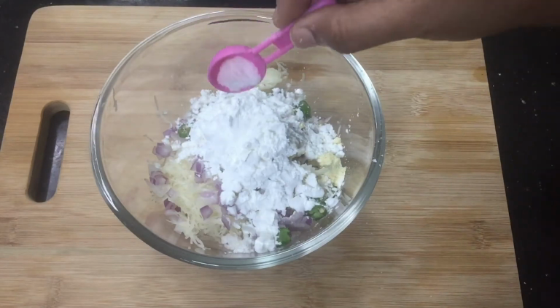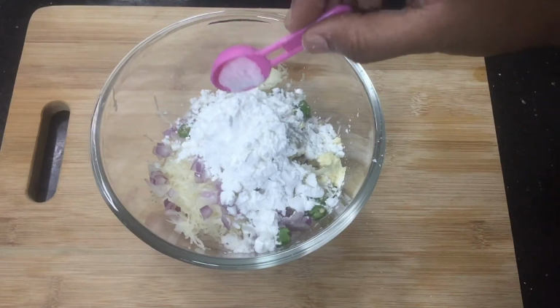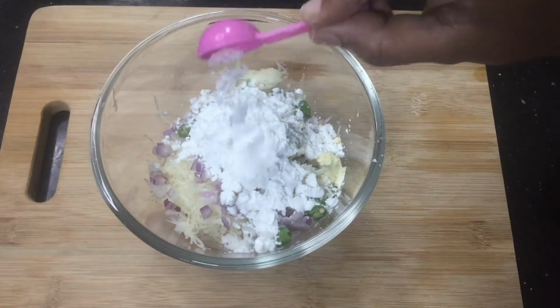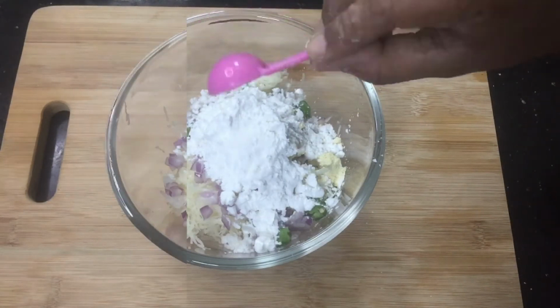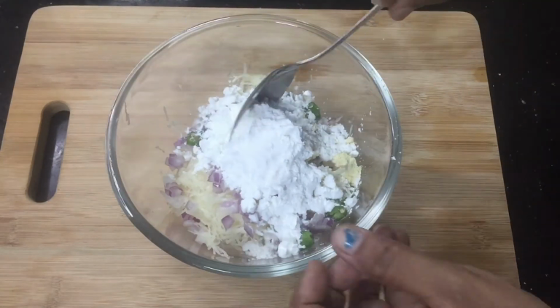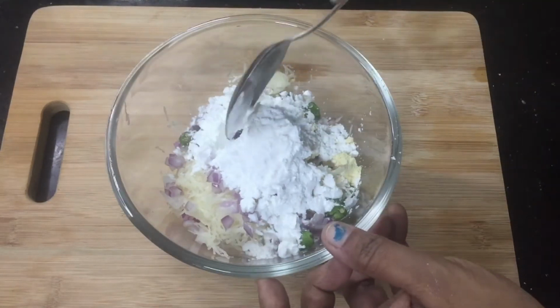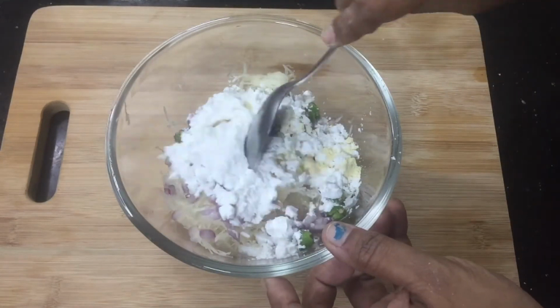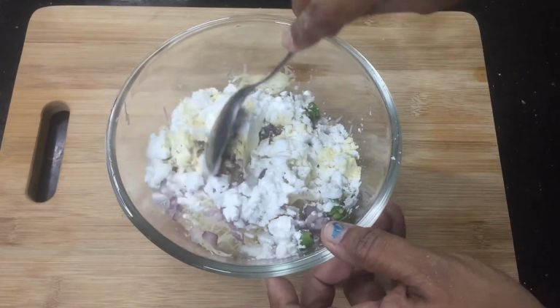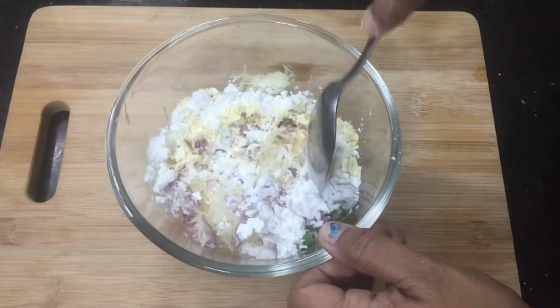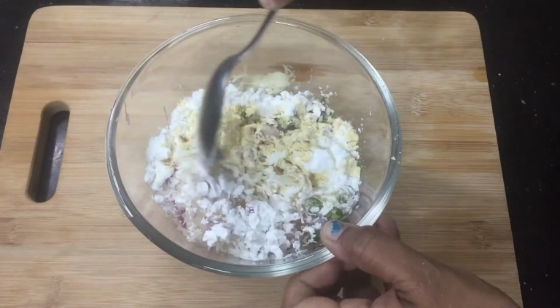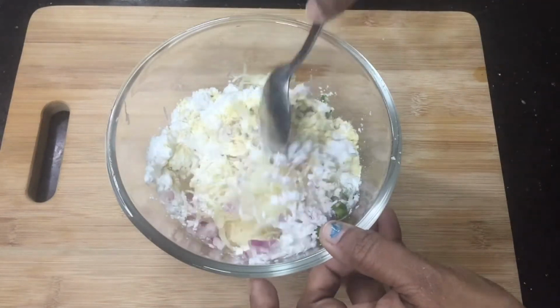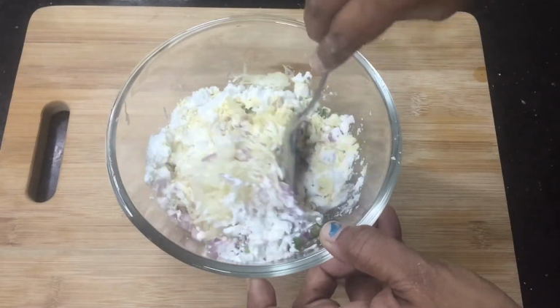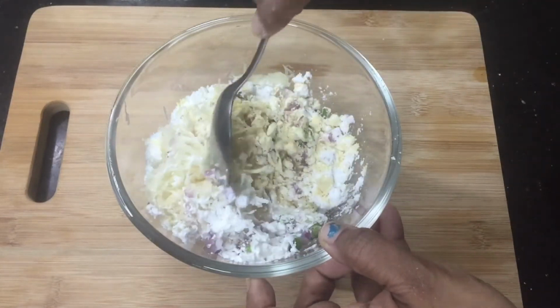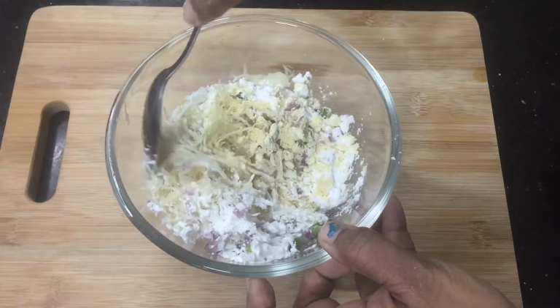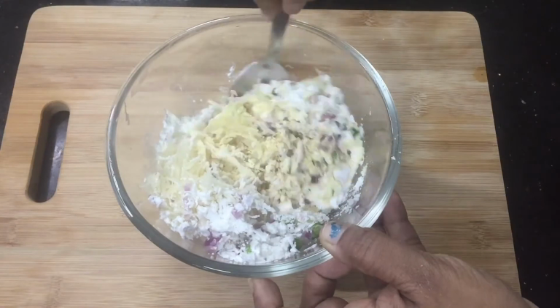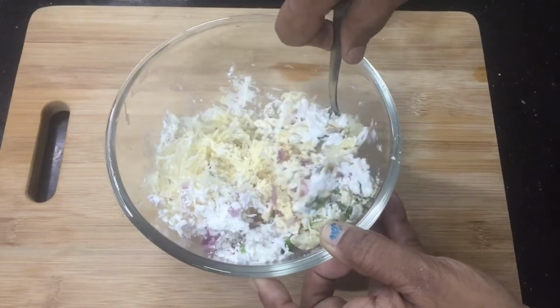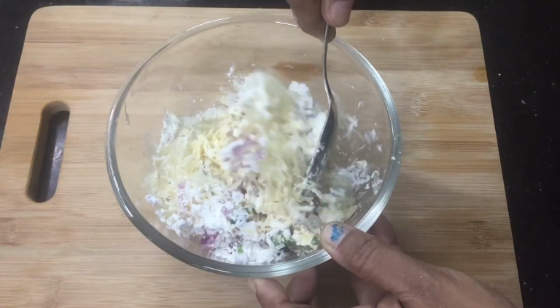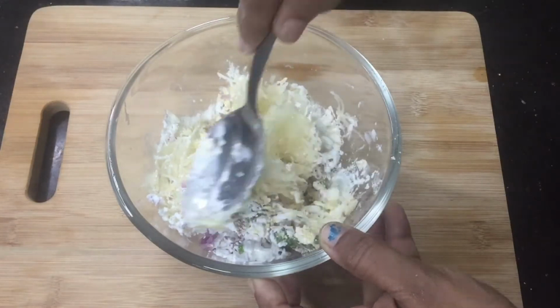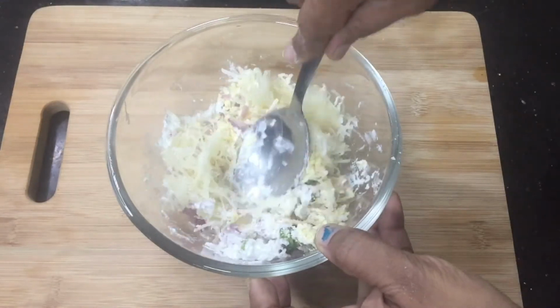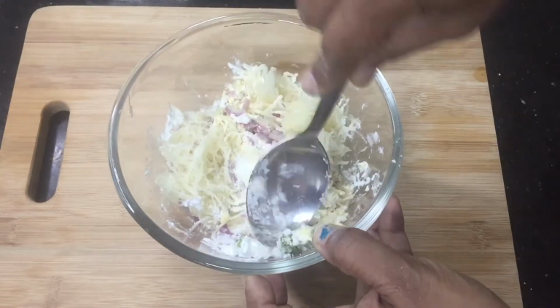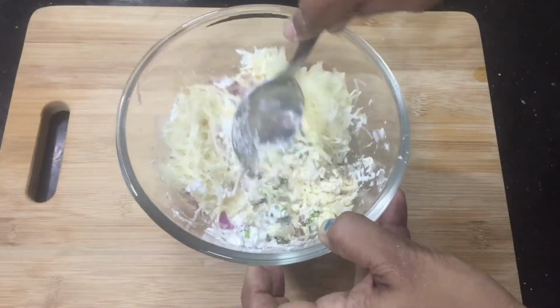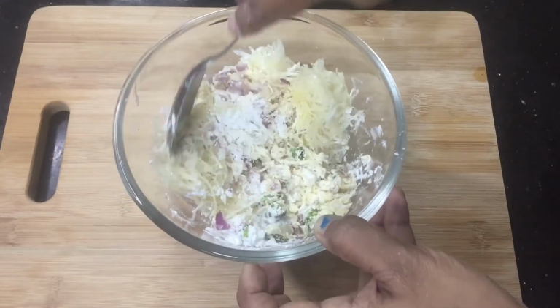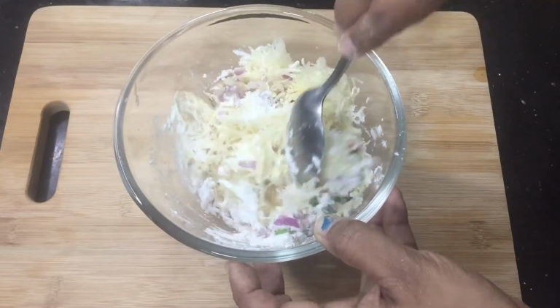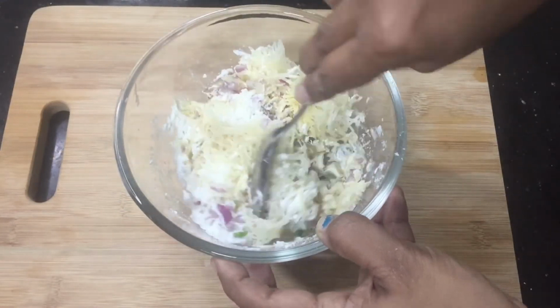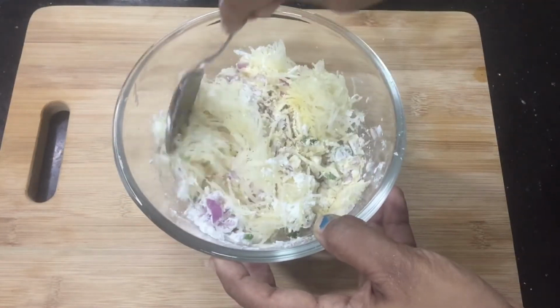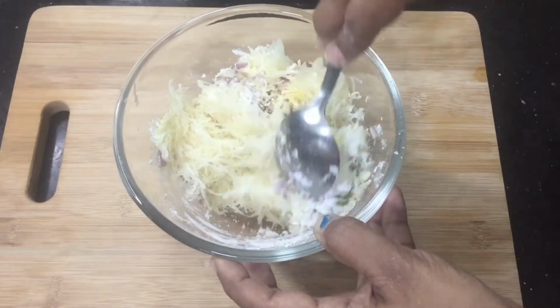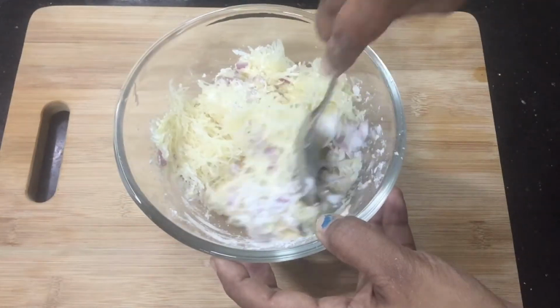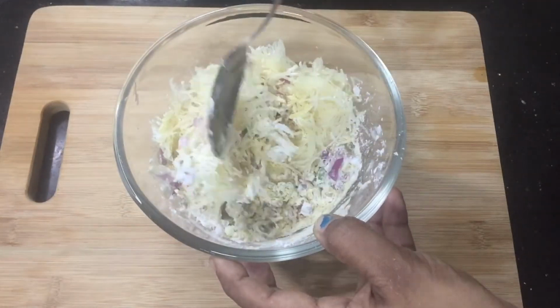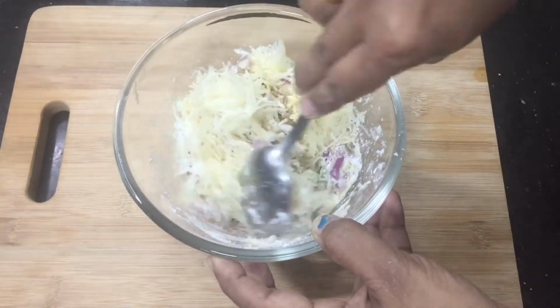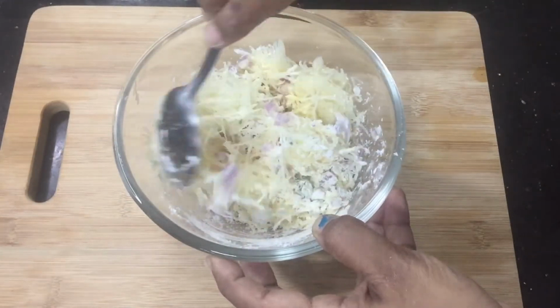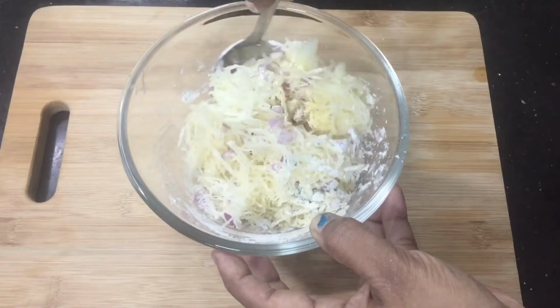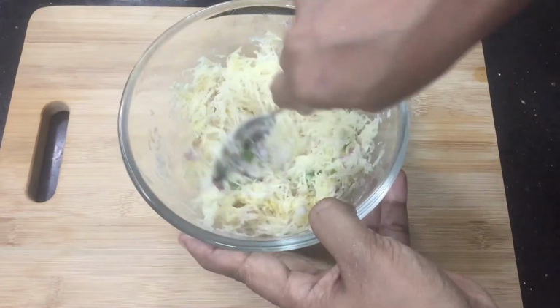Let's mix it up. We mix it up a little bit — it will be soft.